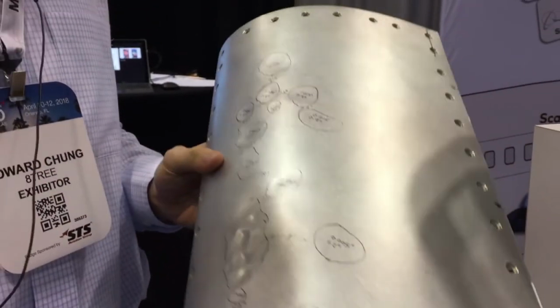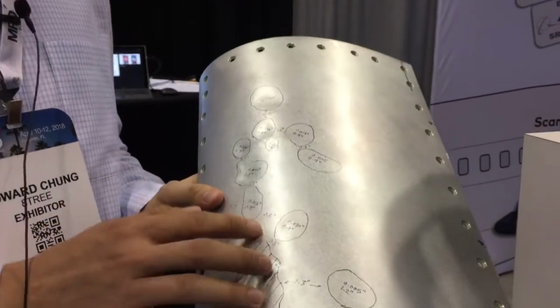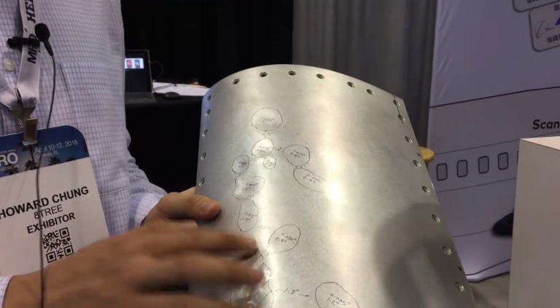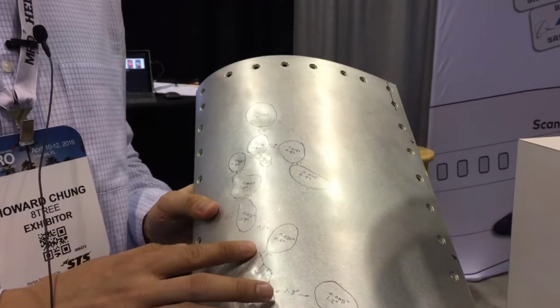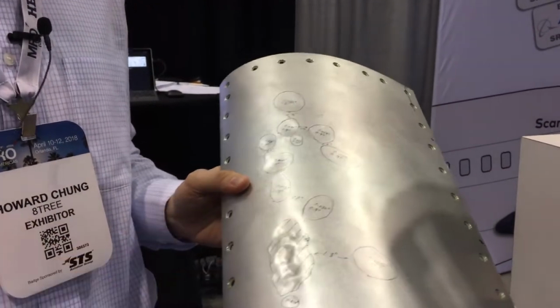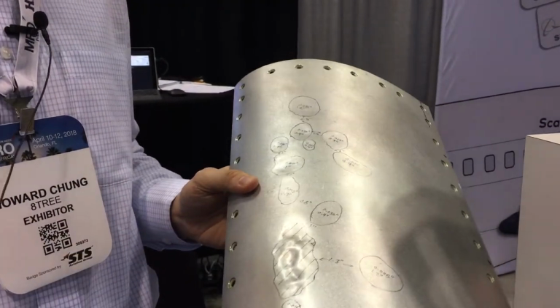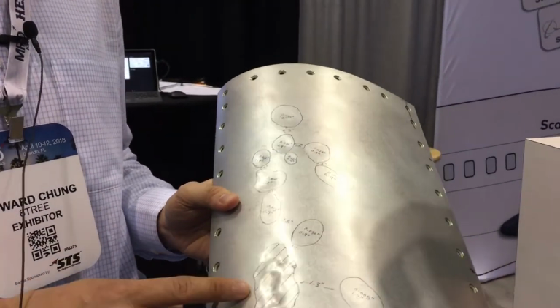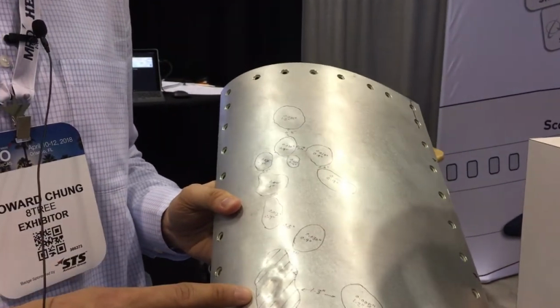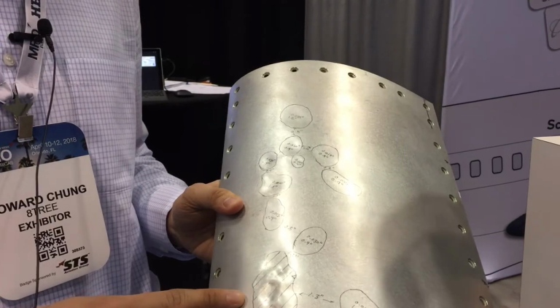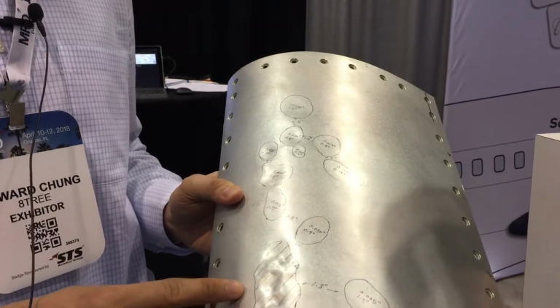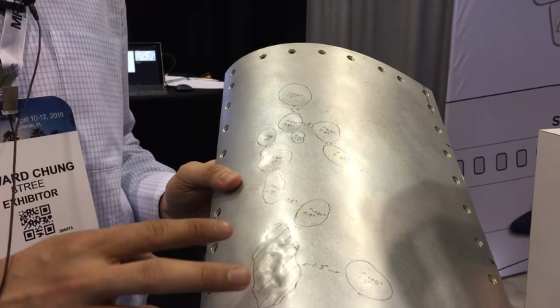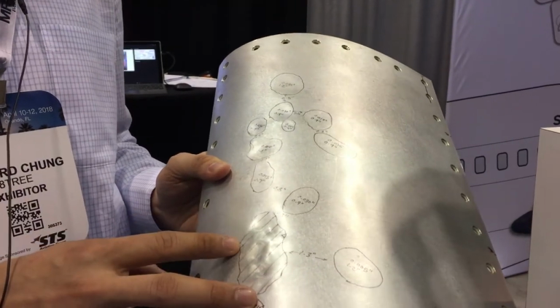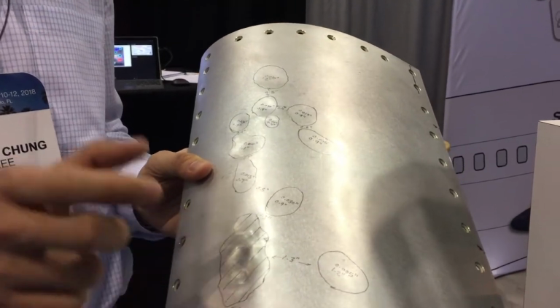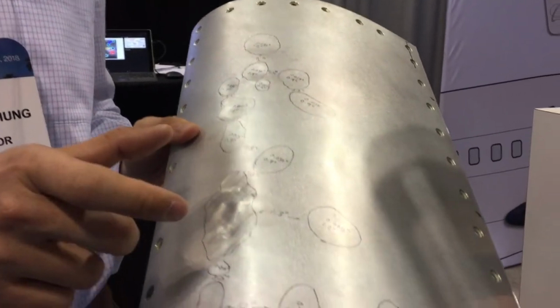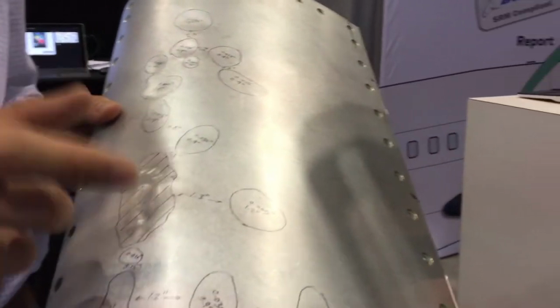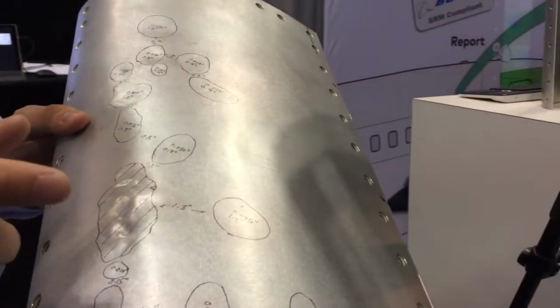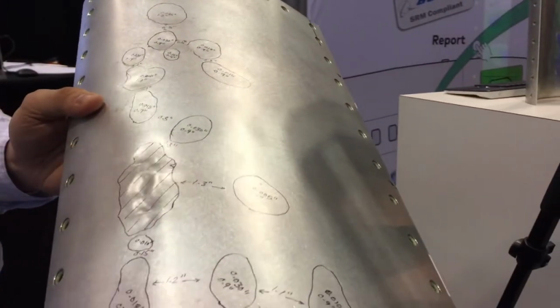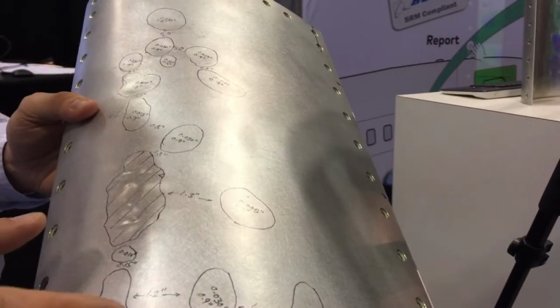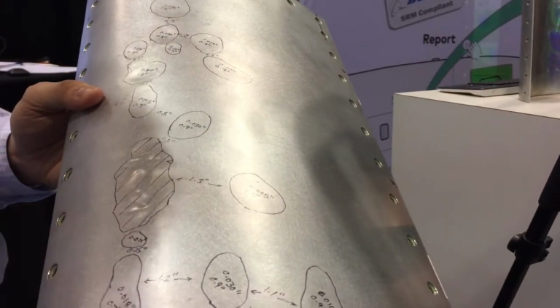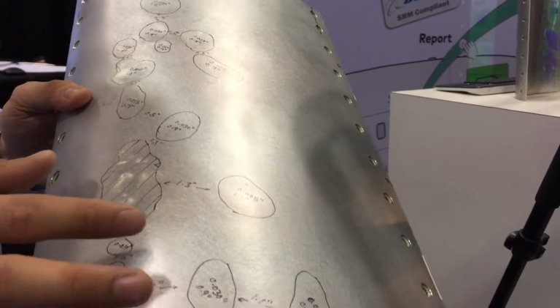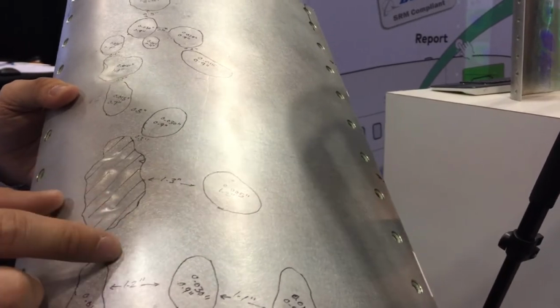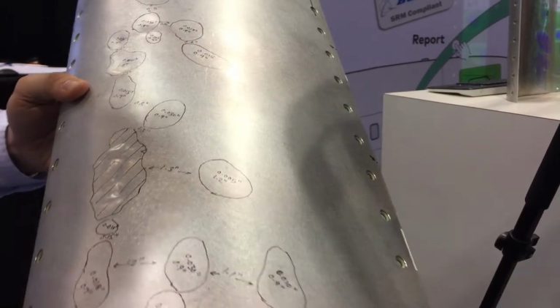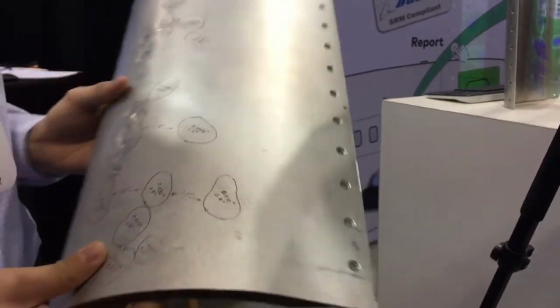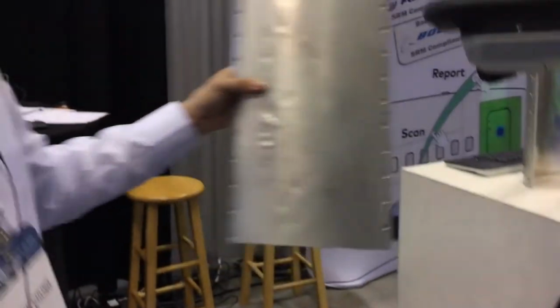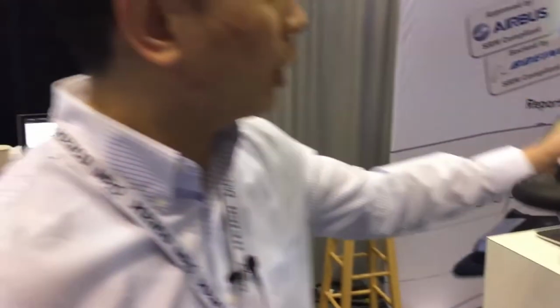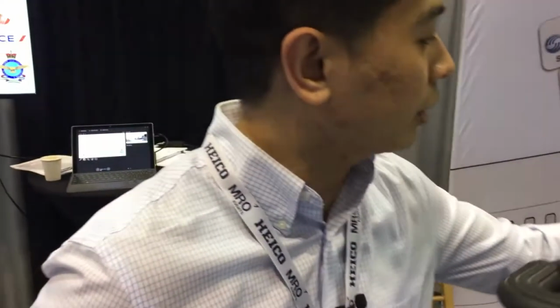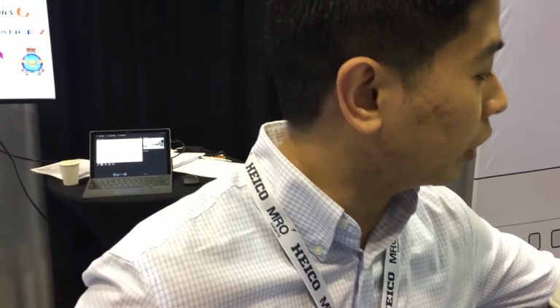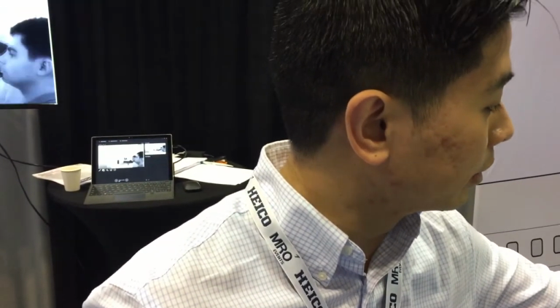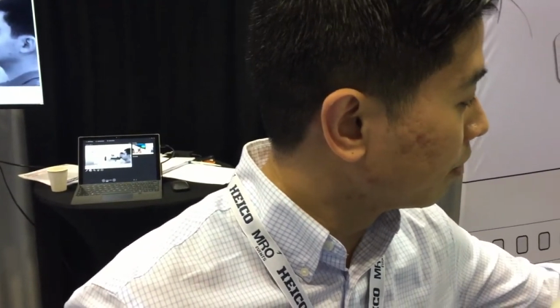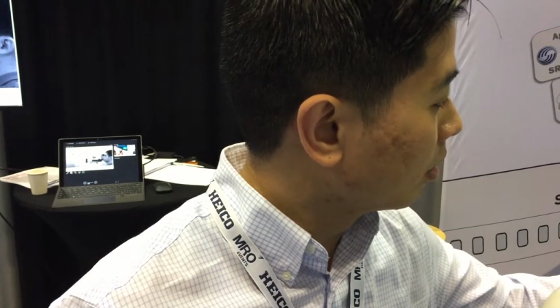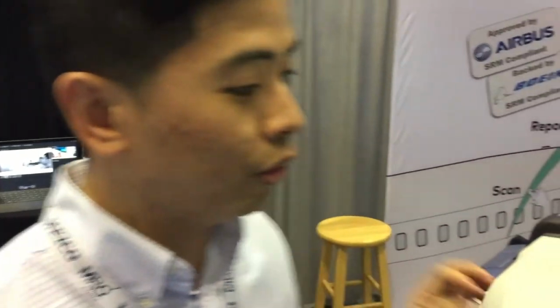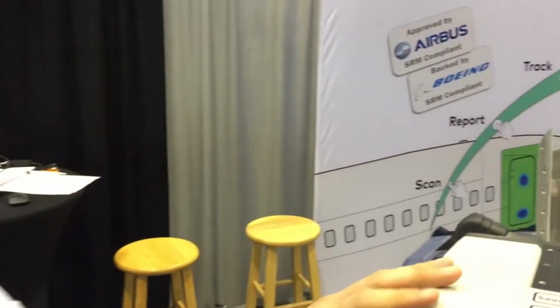And to measure this, traditionally the method hasn't changed for the last 50 years. Mechanics would use a depth gauge and a ruler — it's a highly subjective, highly time-consuming method. So we have come up with a new method to measure this using DentCheck.